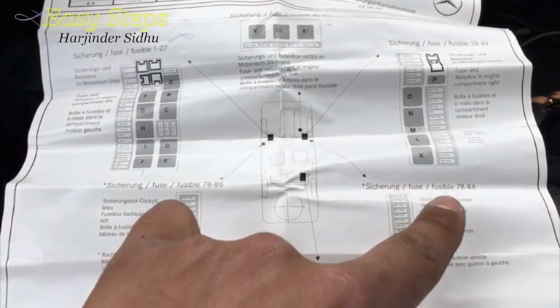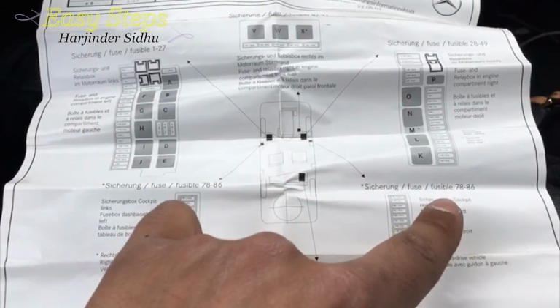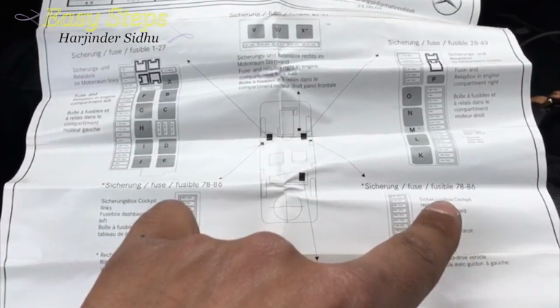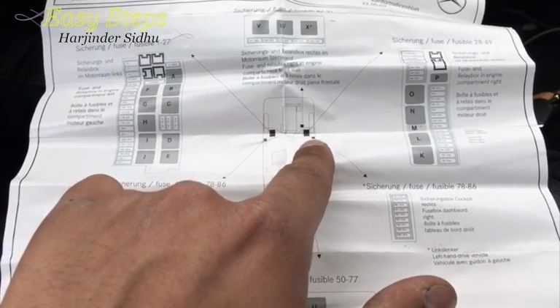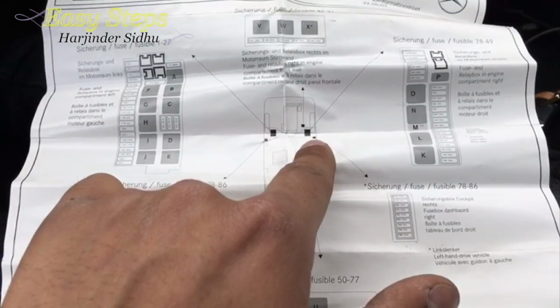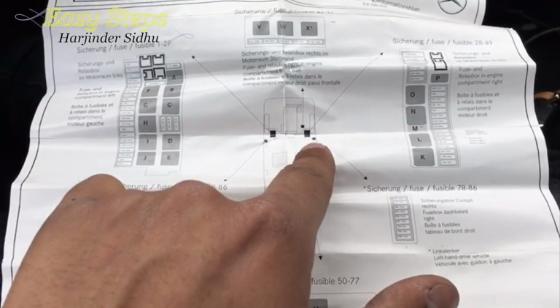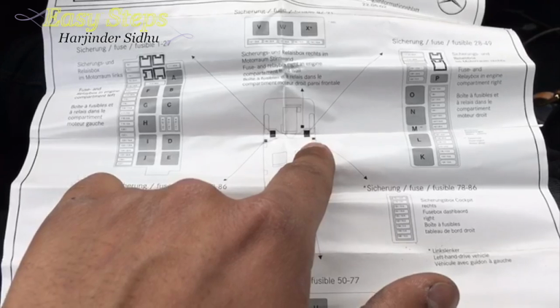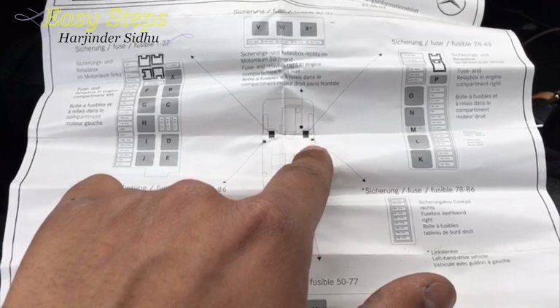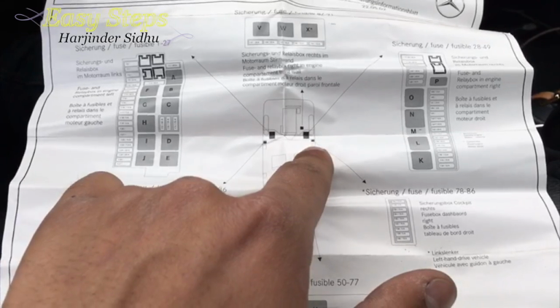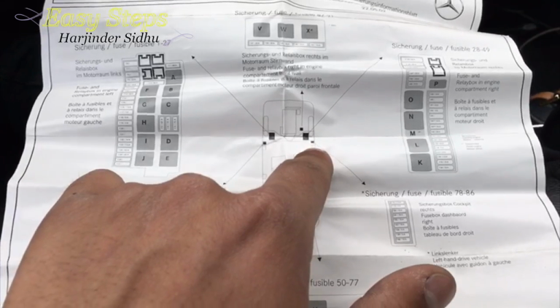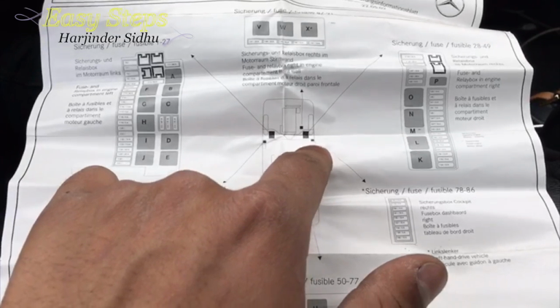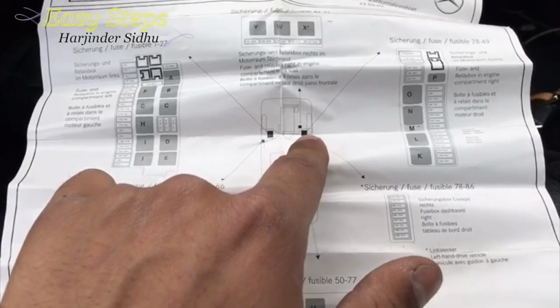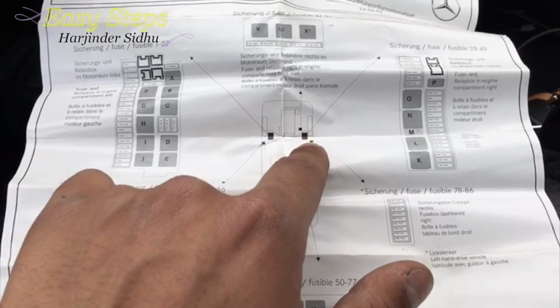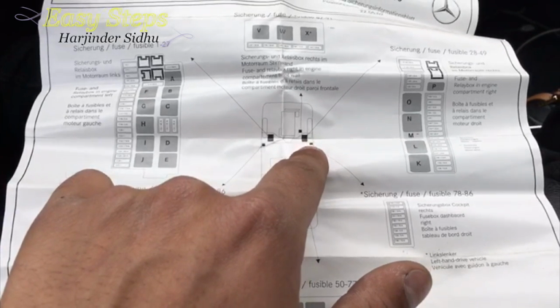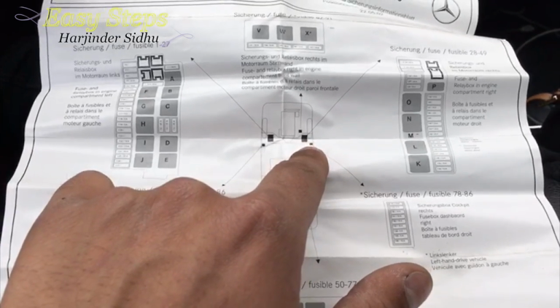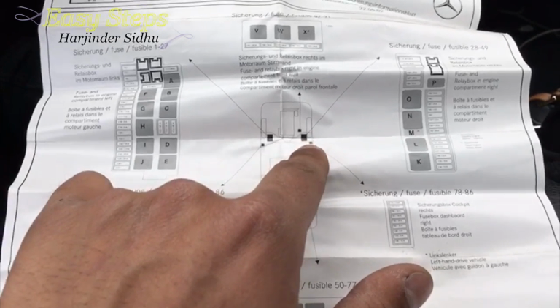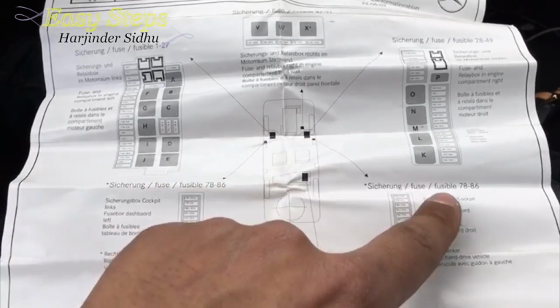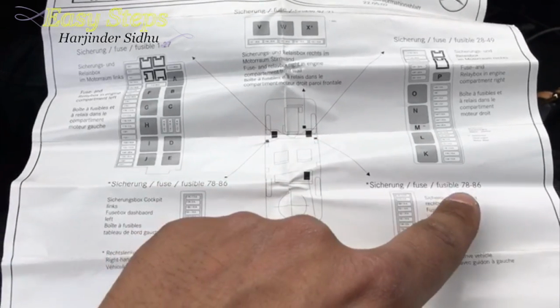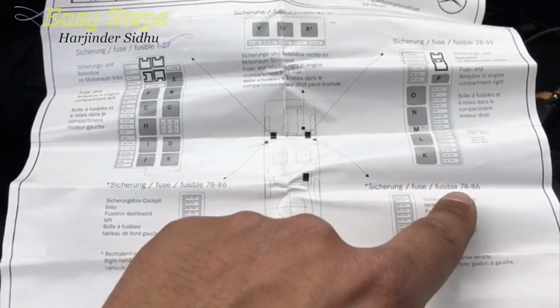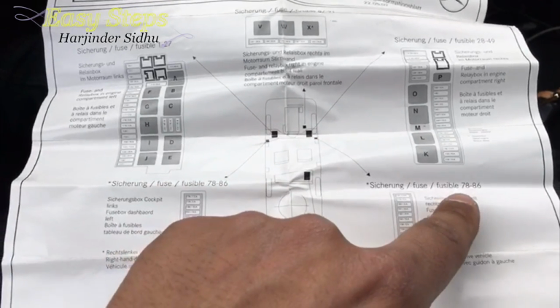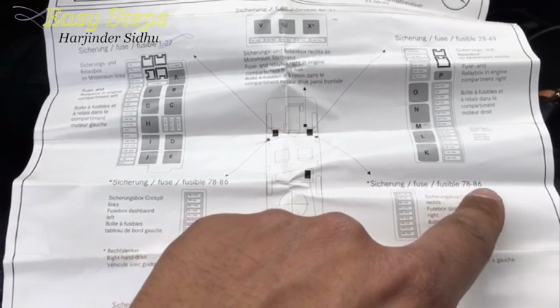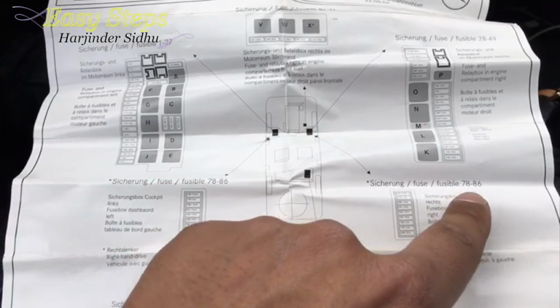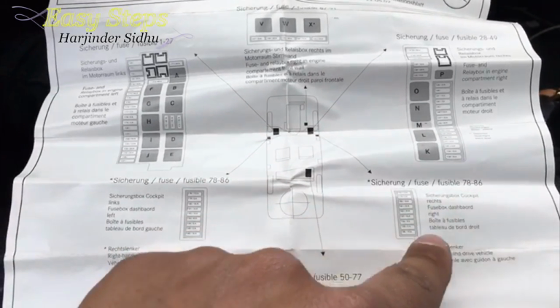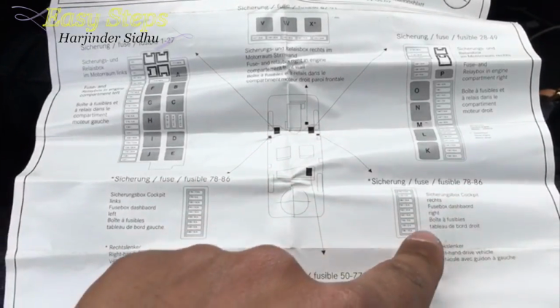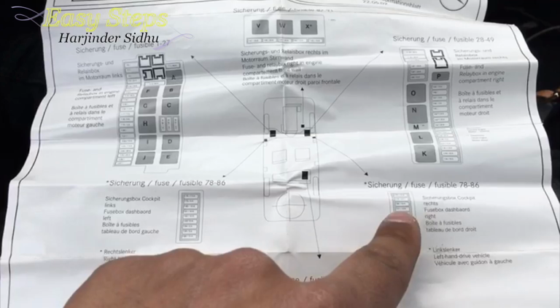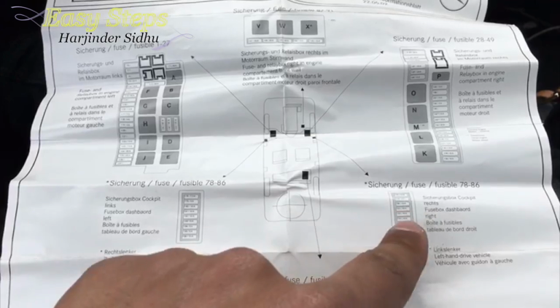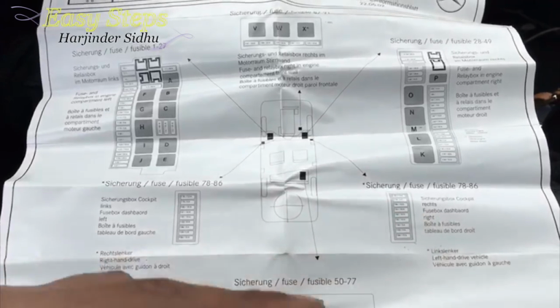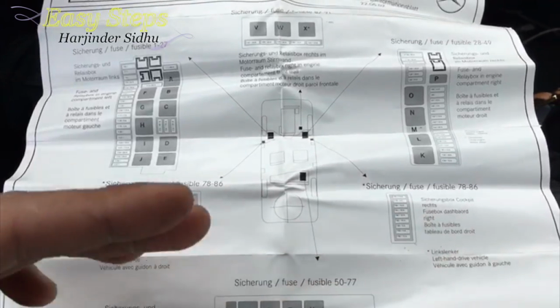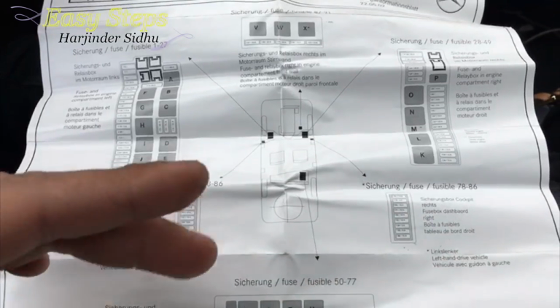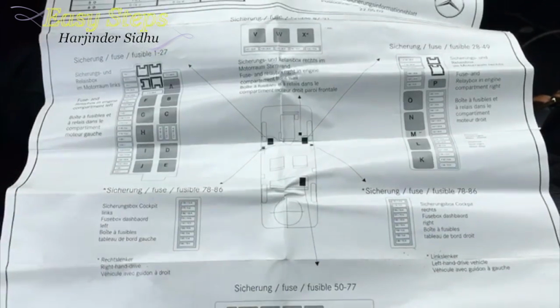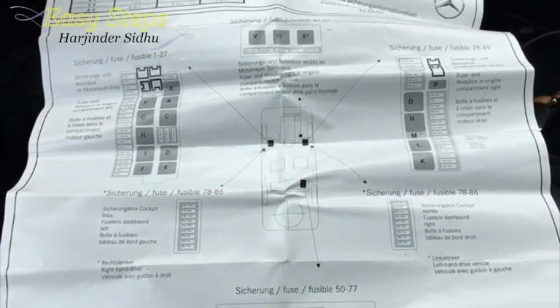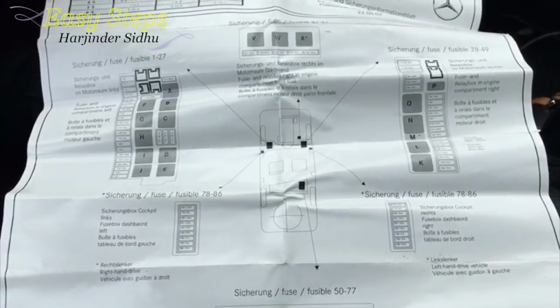I've taken a look at the fuse chart and F86 is going to be in the passenger side, on the inside of the cabin on the right side. As you can see it's fuses 78 through 86. I'm going to show you how you can replace the fuse.